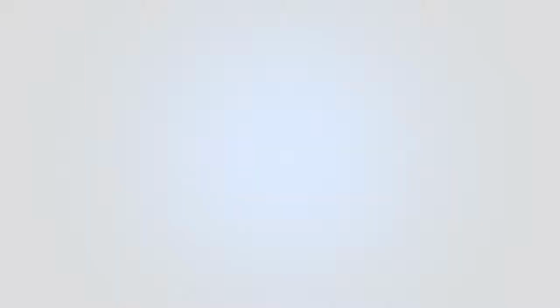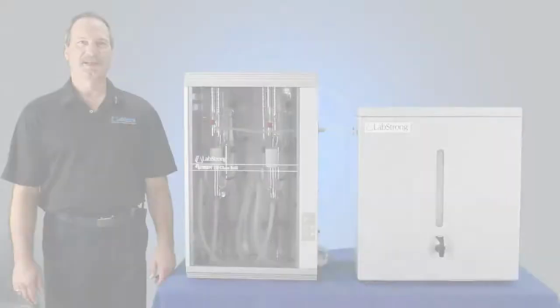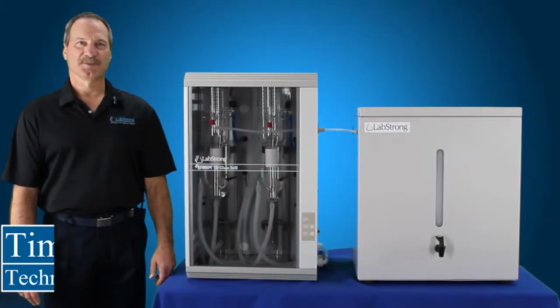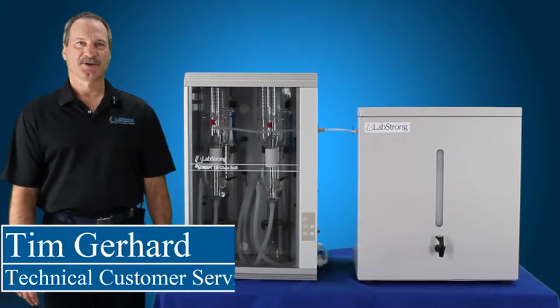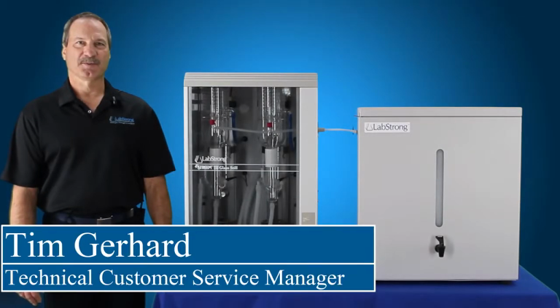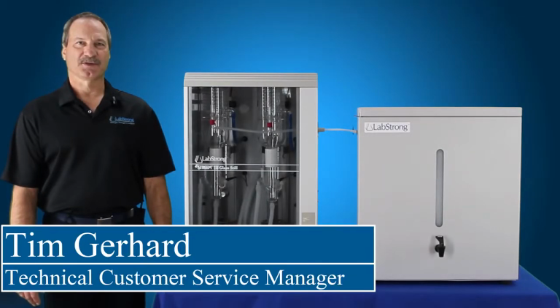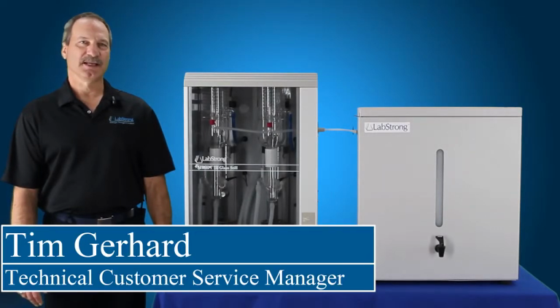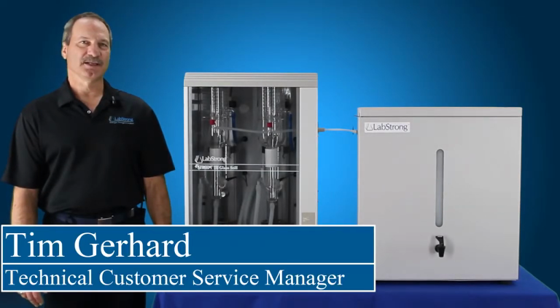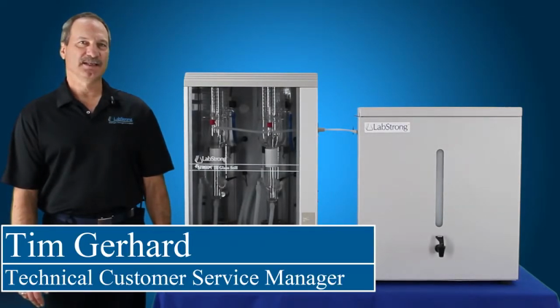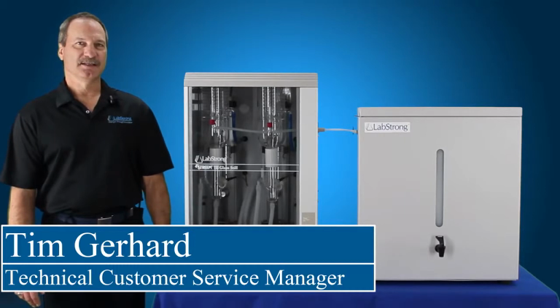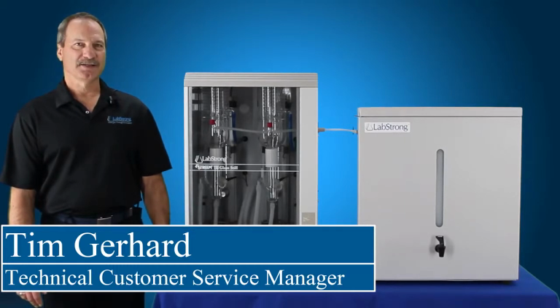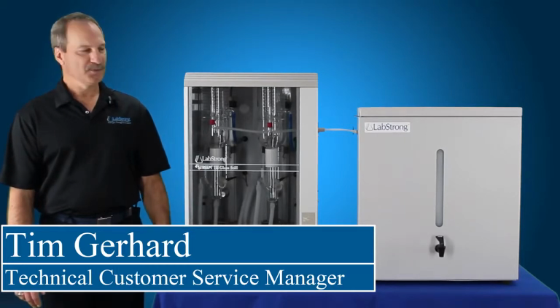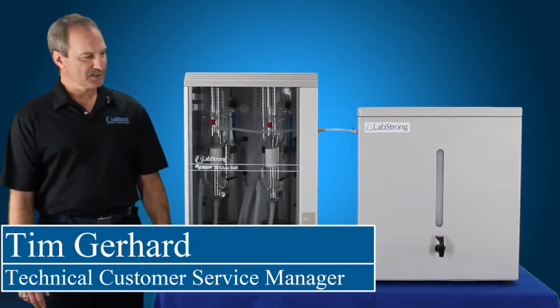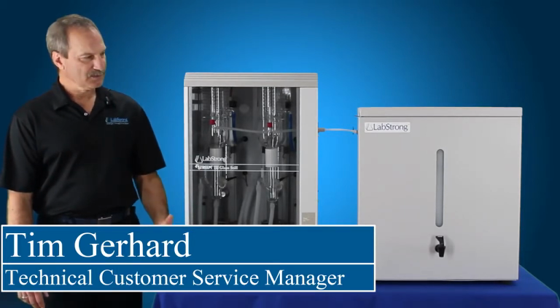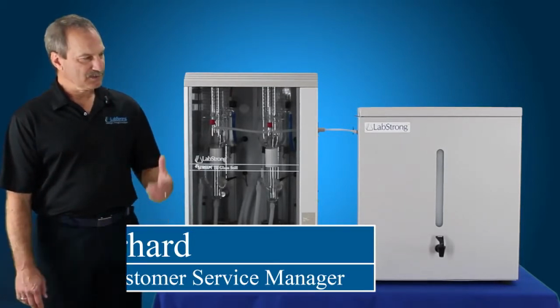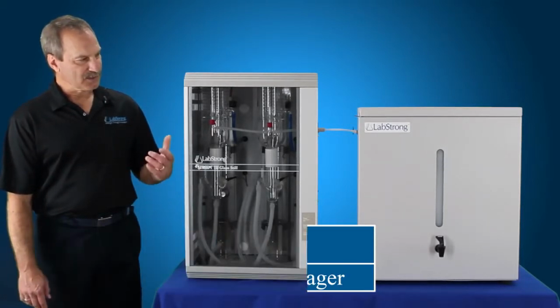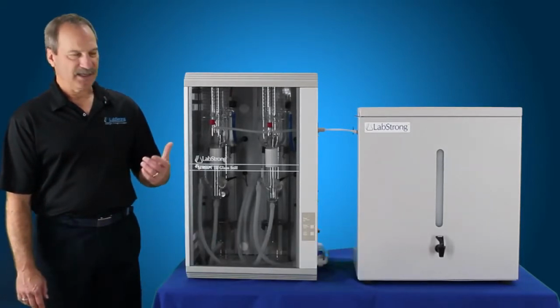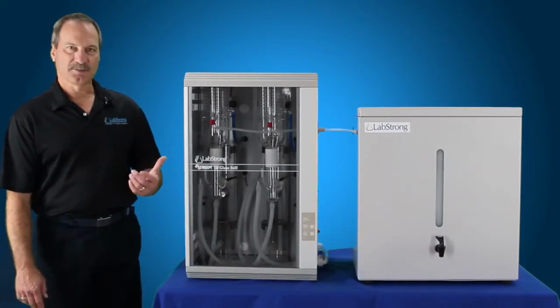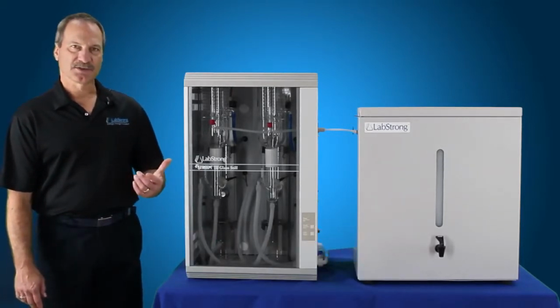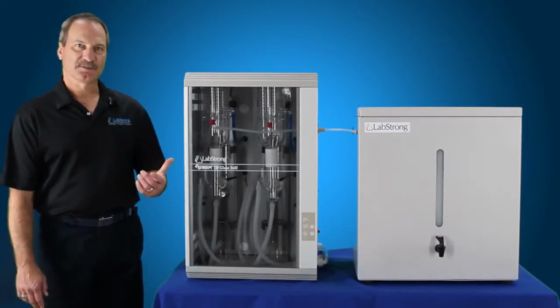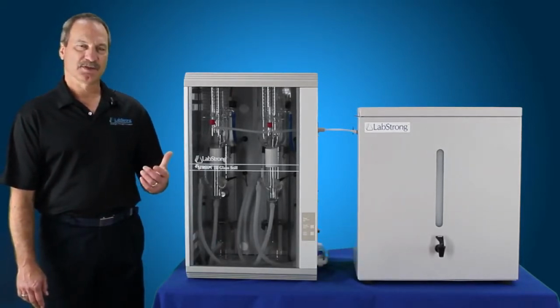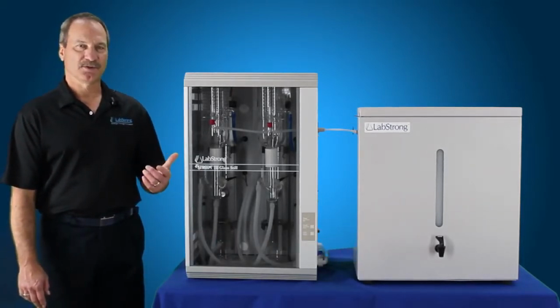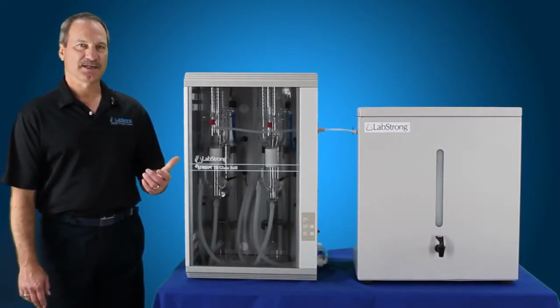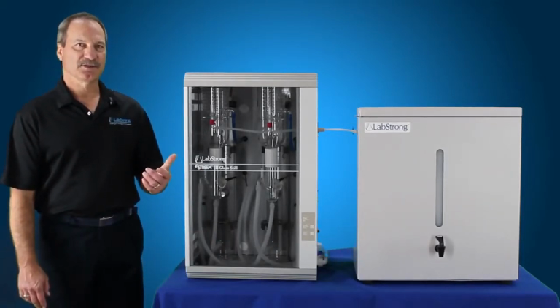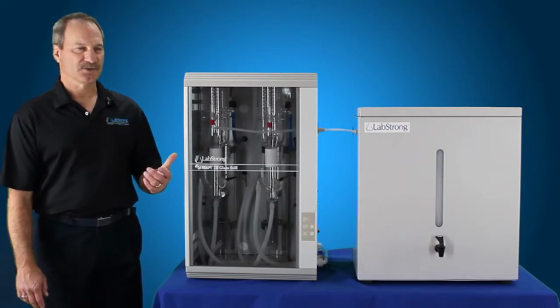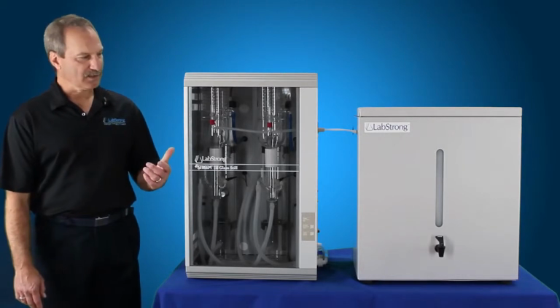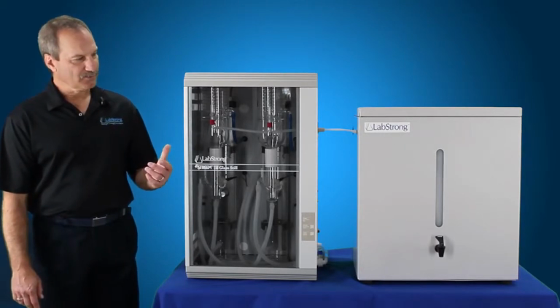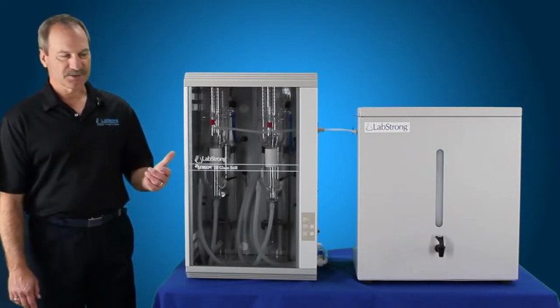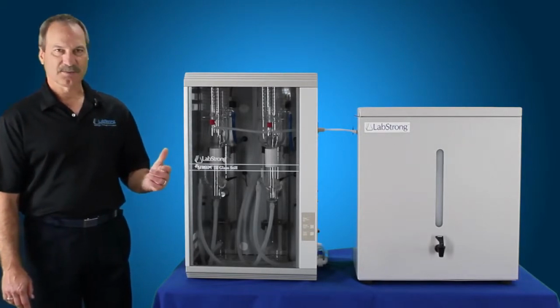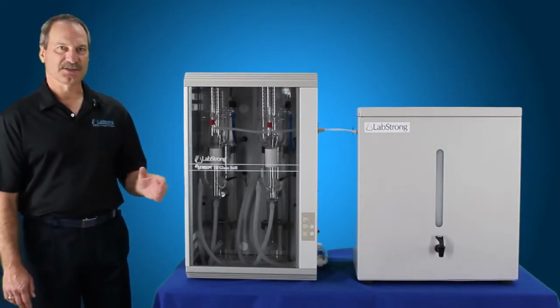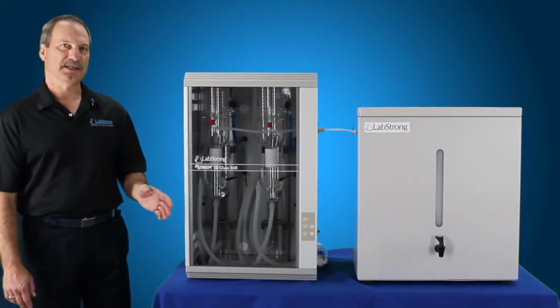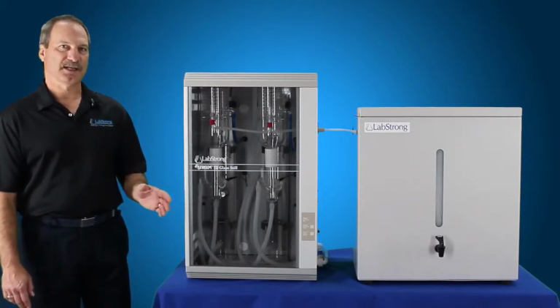Hello, my name is Jim Gerhardt and I'm from LabStrong. Today we're going to clean the FiStream 3 still. This is actually the 8 liter per hour system, but the 4 liter biodistiller and also the 4 liter system has the same cleaning setup.